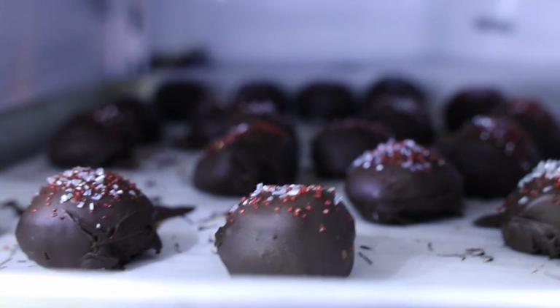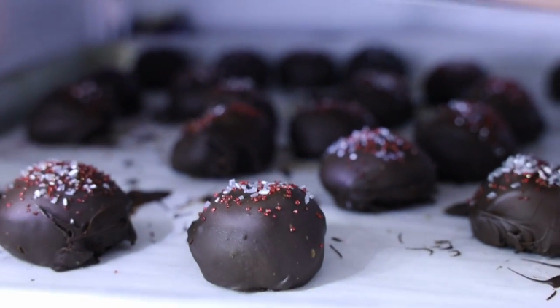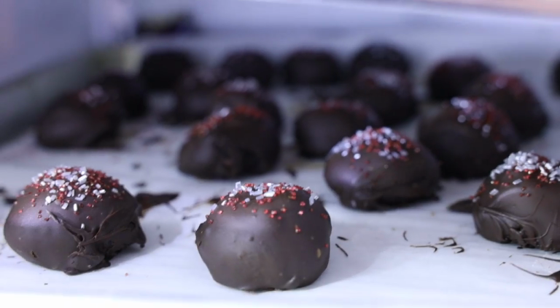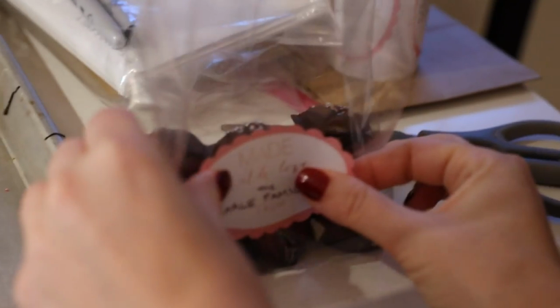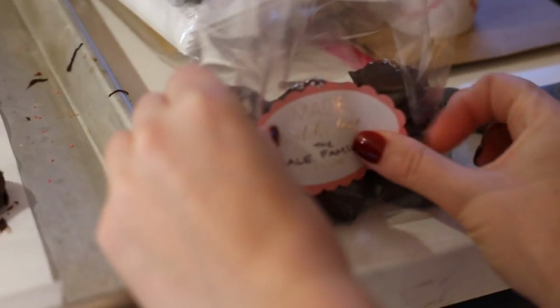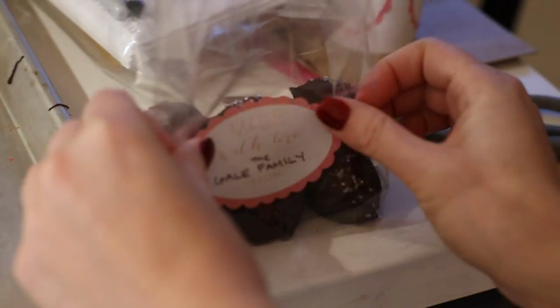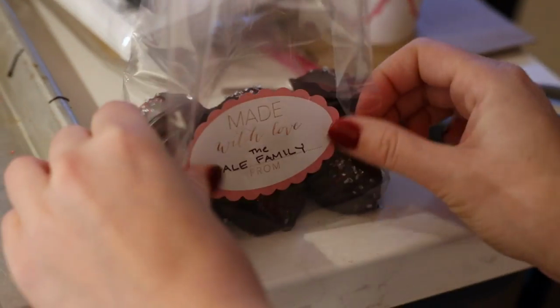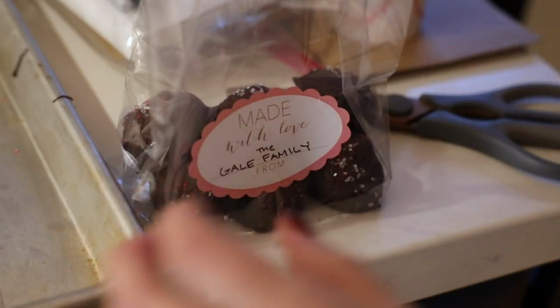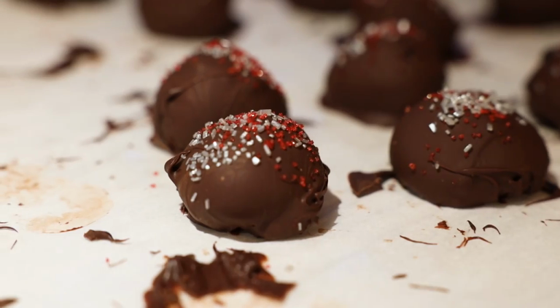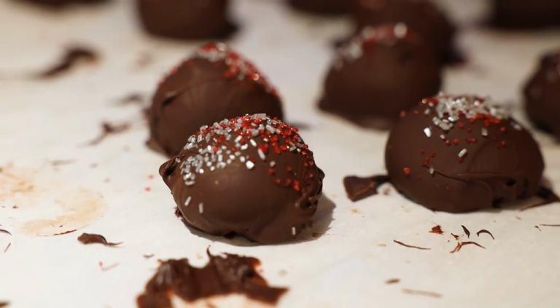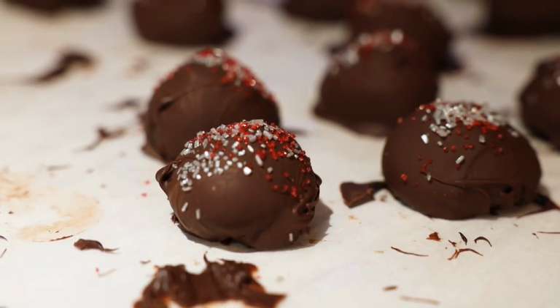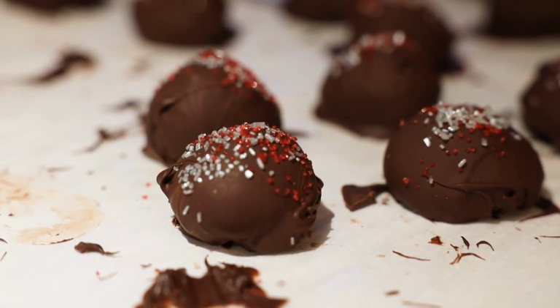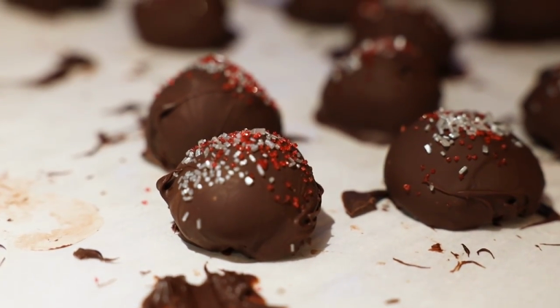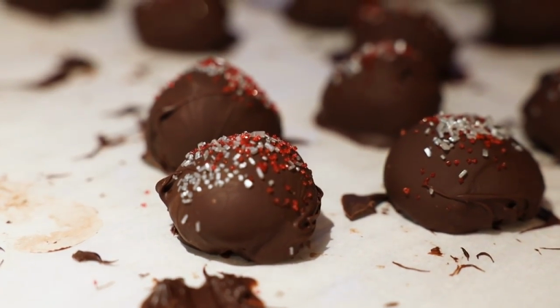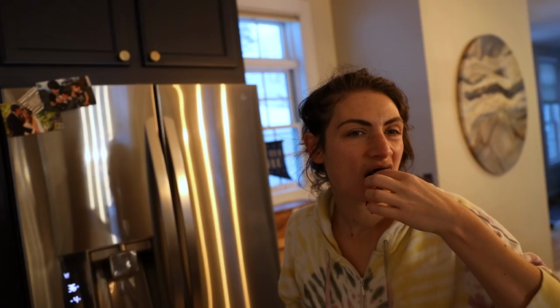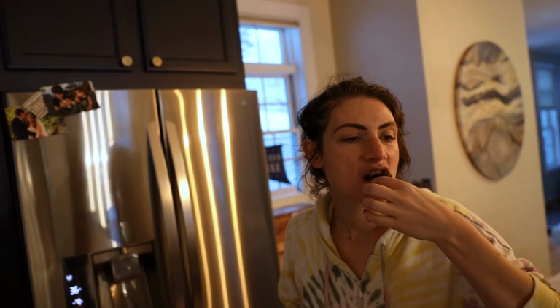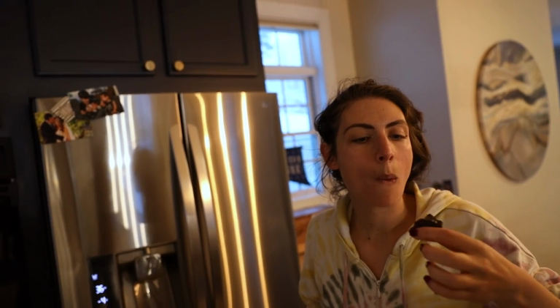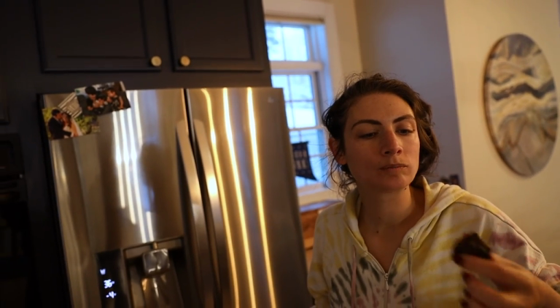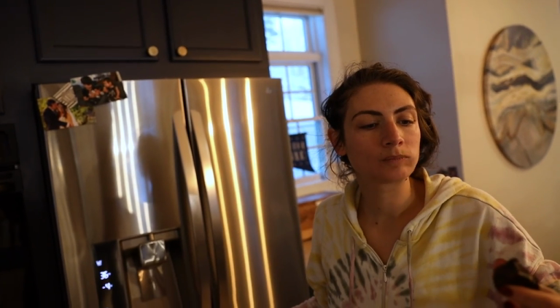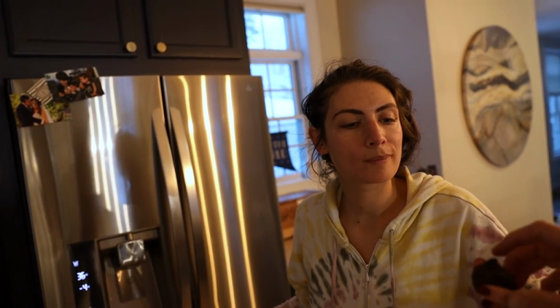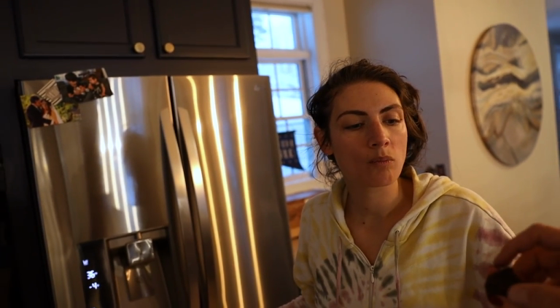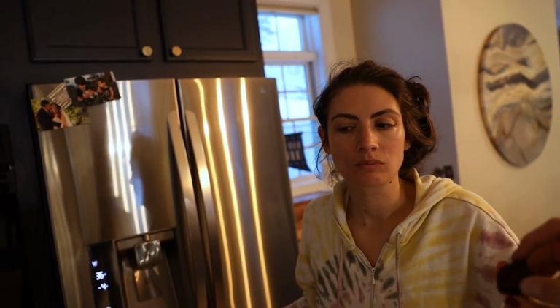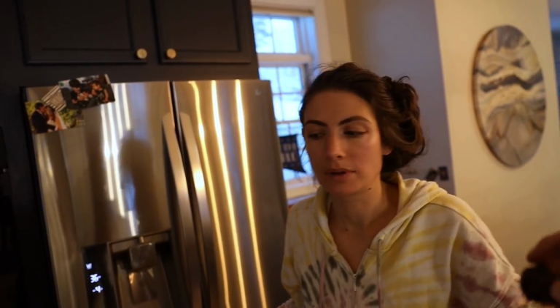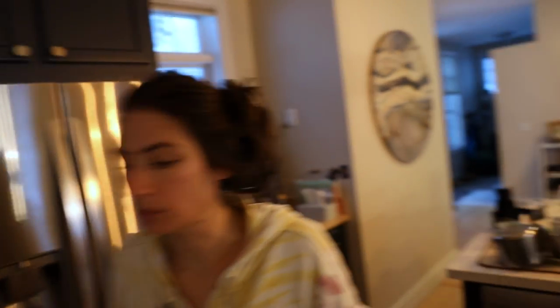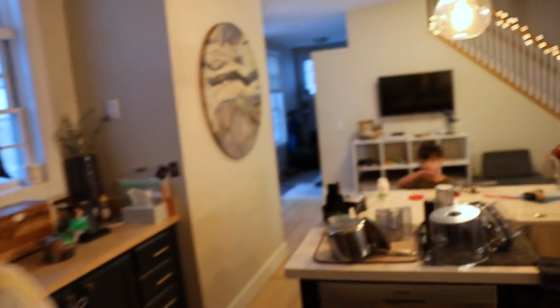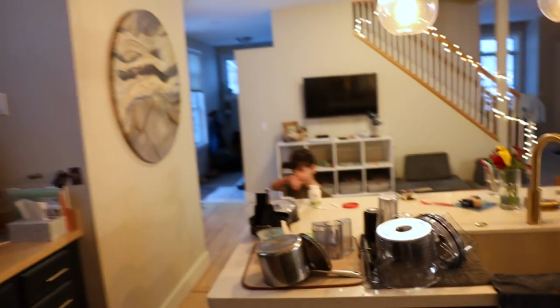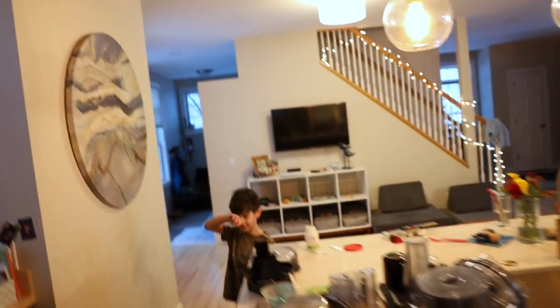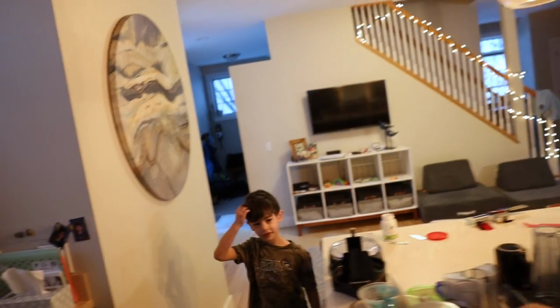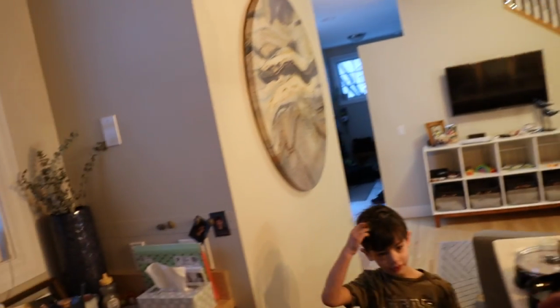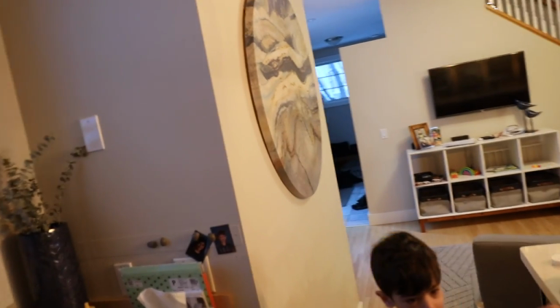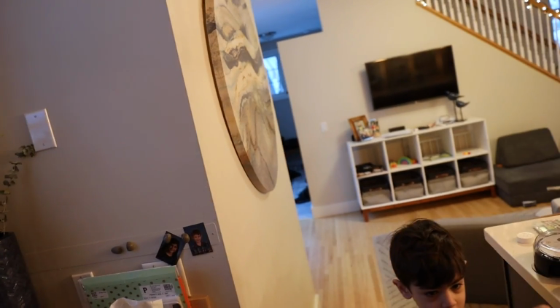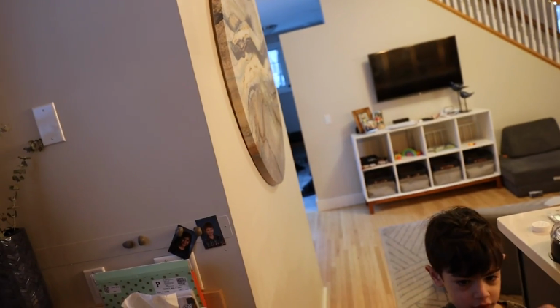We bagged them up and brought them to school and gave them to our teachers. Save one or two for yourself — they're really, really good. Three ingredient truffles. You can make them dairy-free. No bake. Have one bite because we're all sharing.